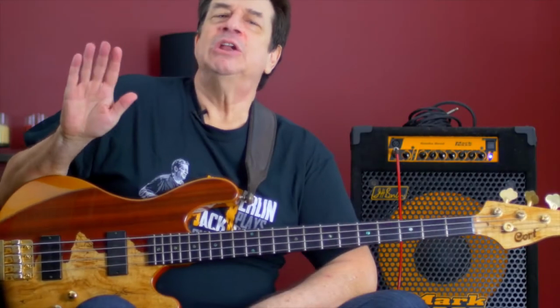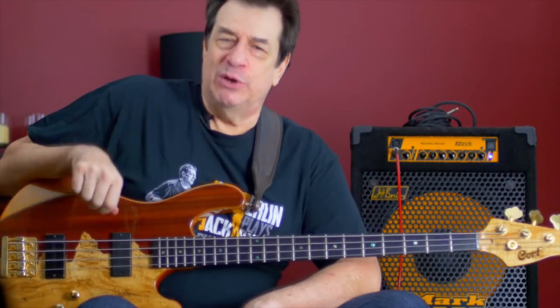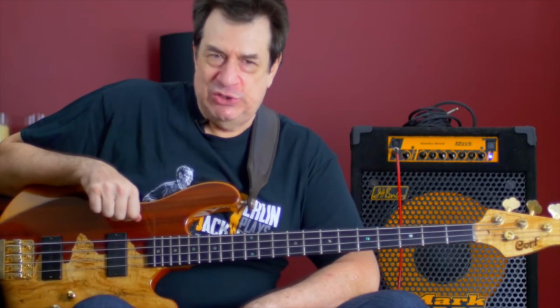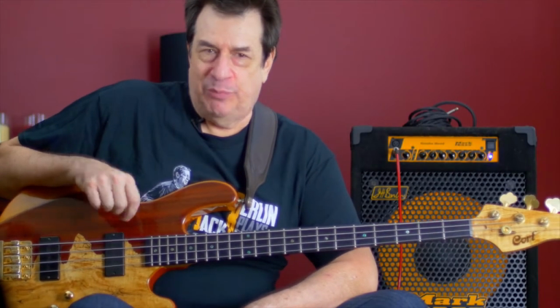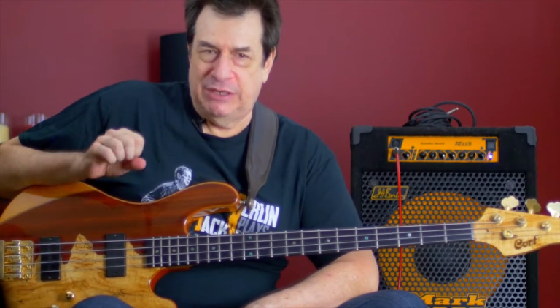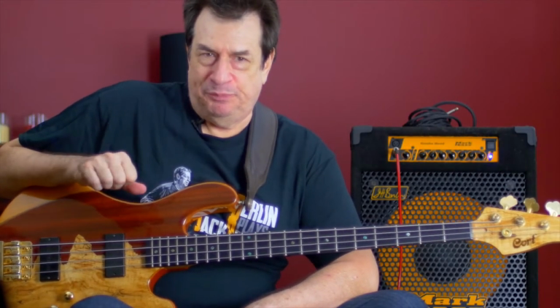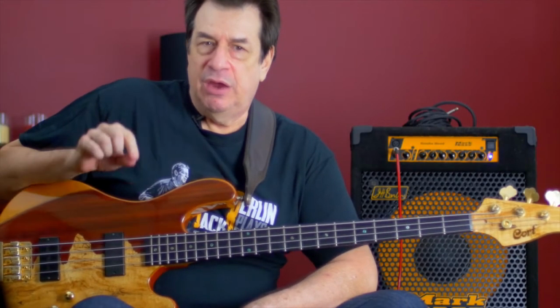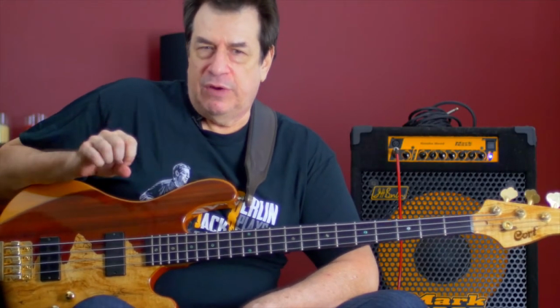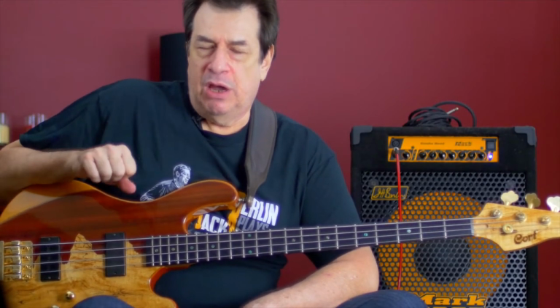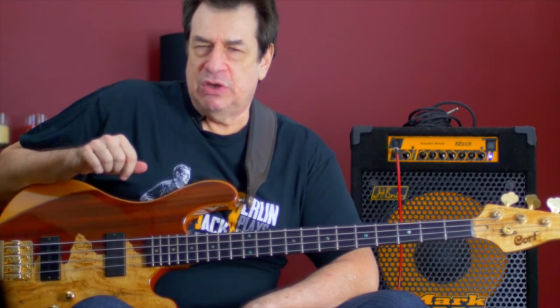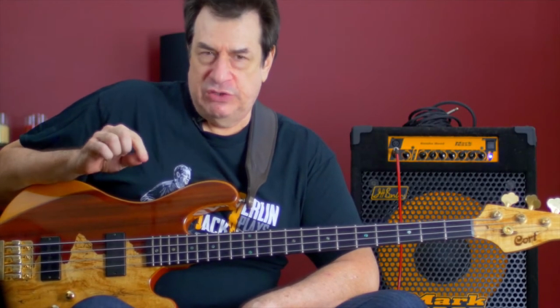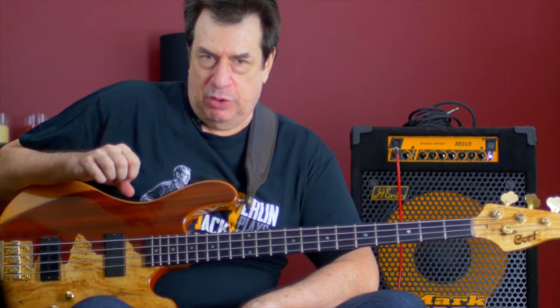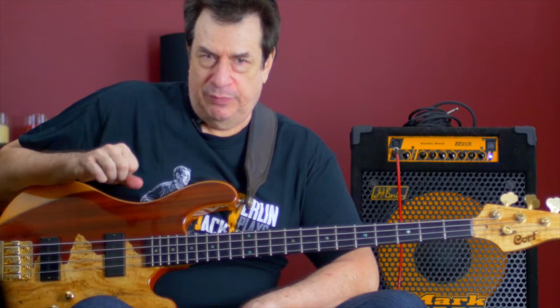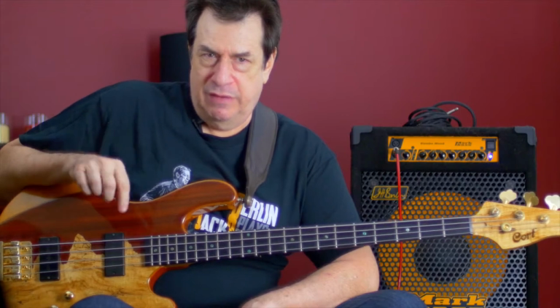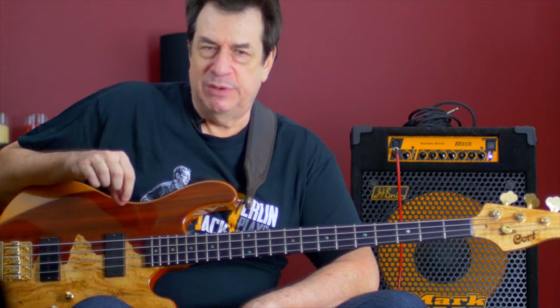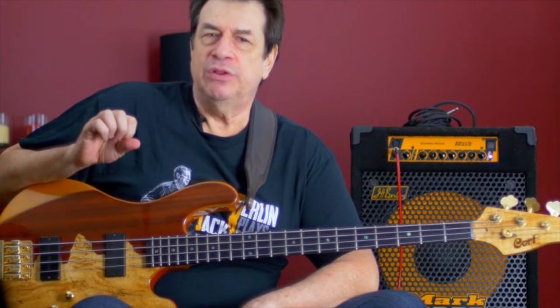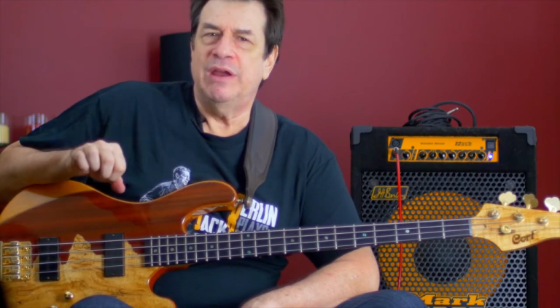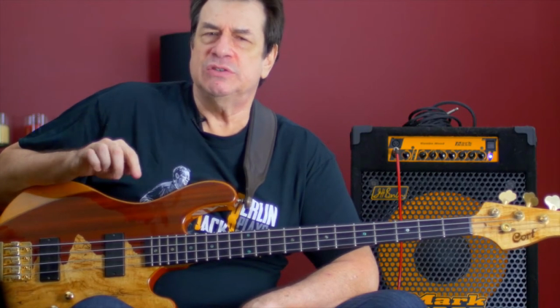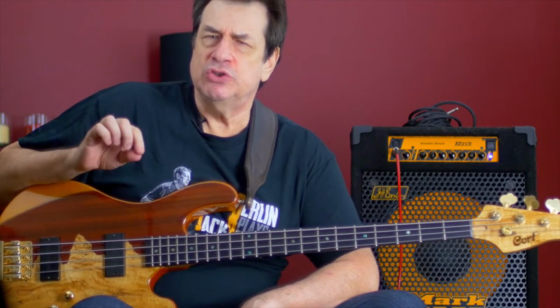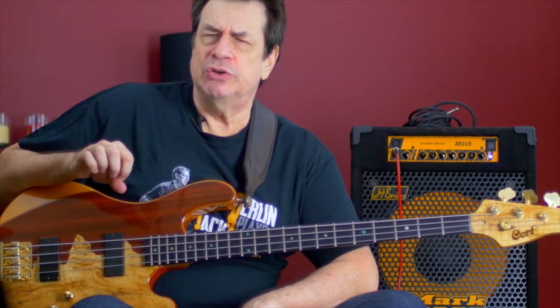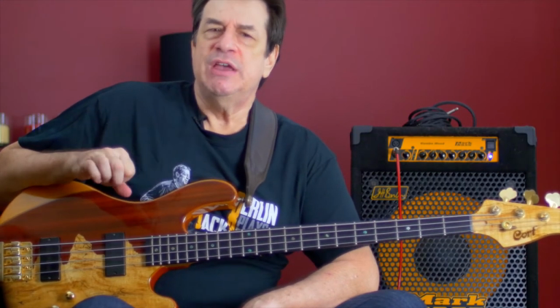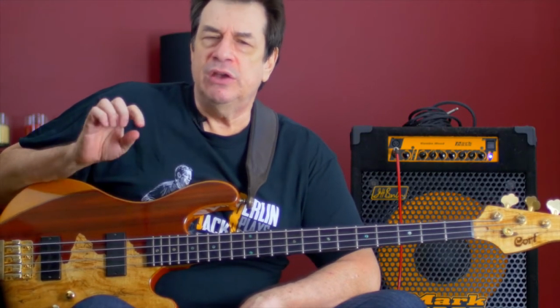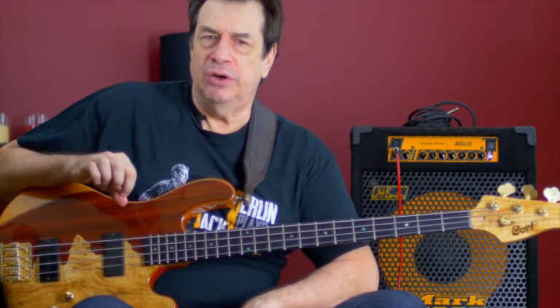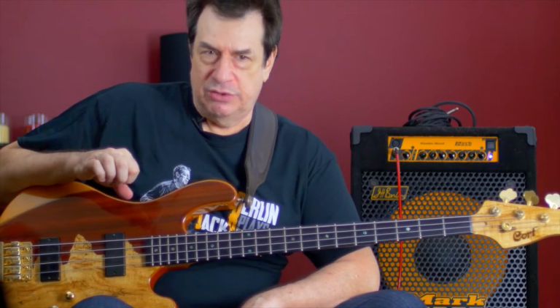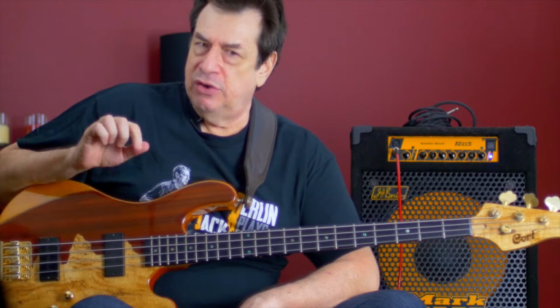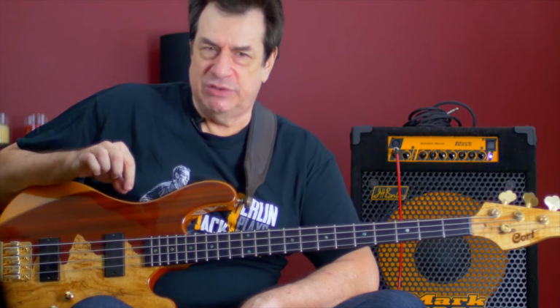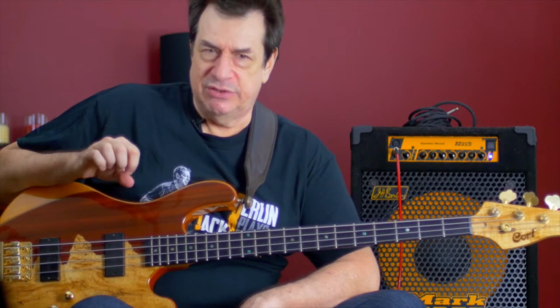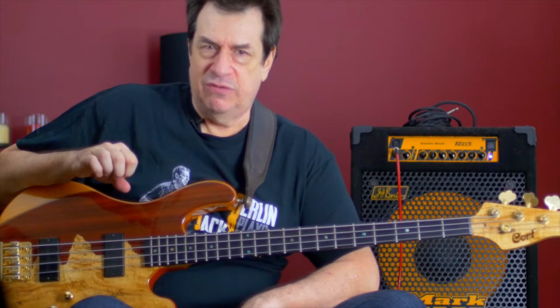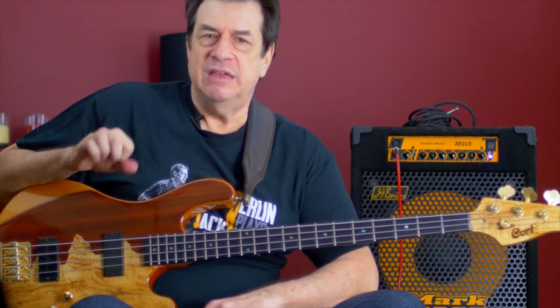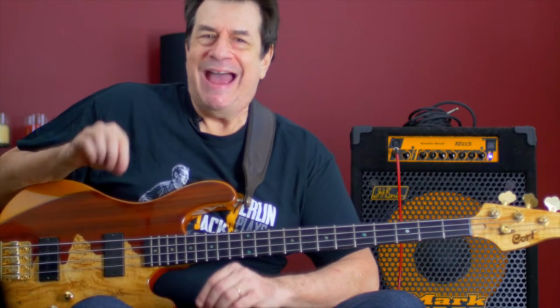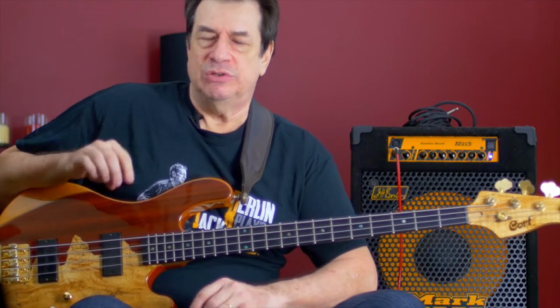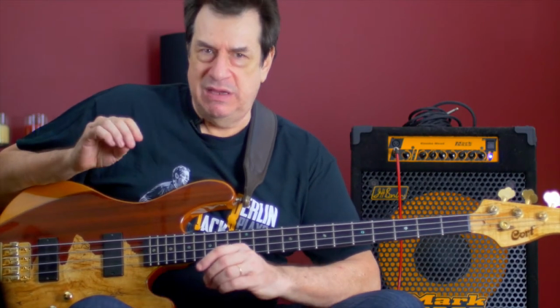Hello everybody, this is Jeff Berlin. From comments on Facebook, I've determined that one of the greatest concerns that non-readers and new bass players have is how to begin.